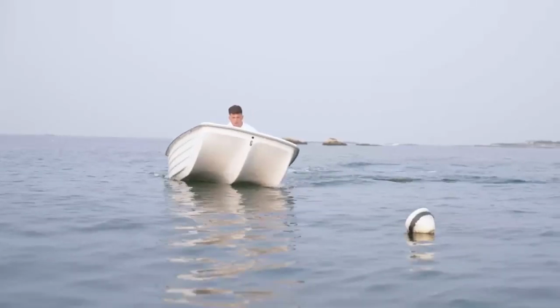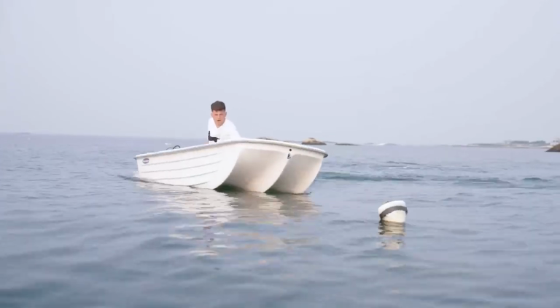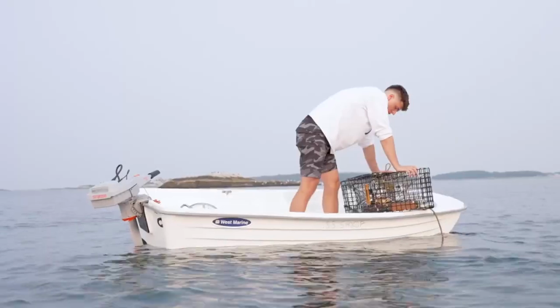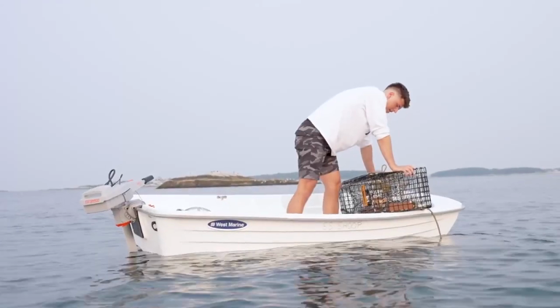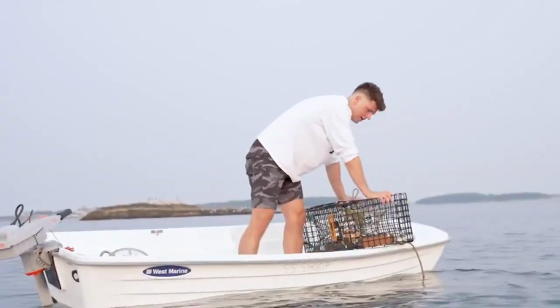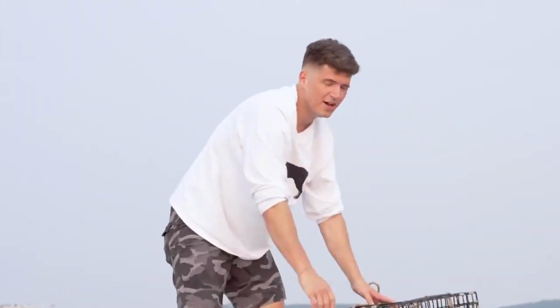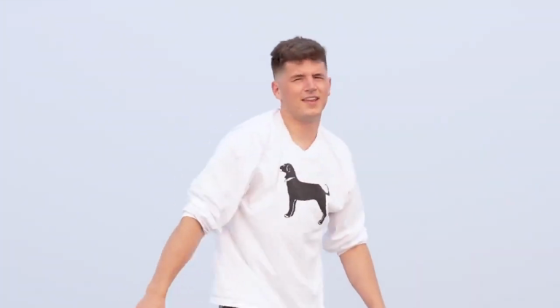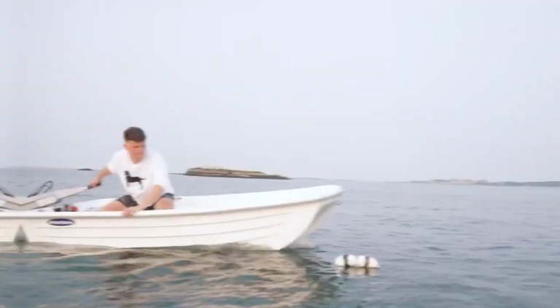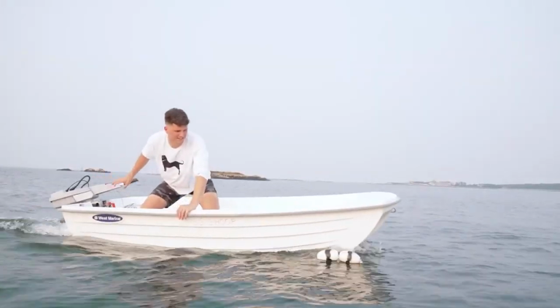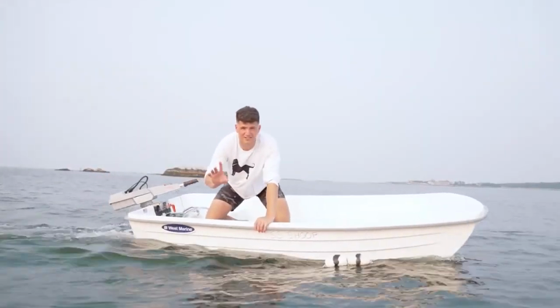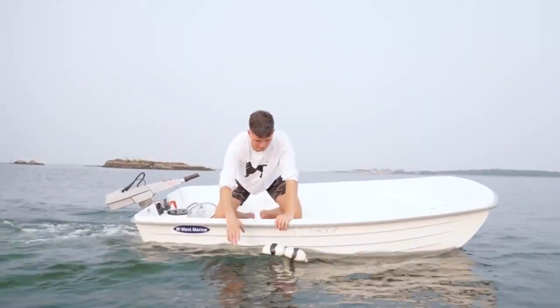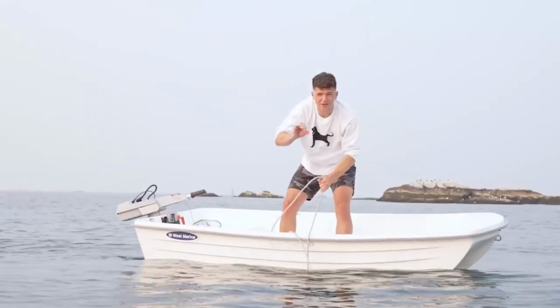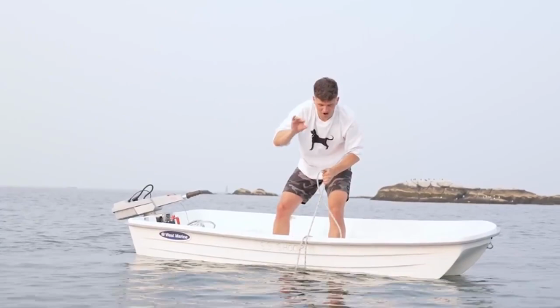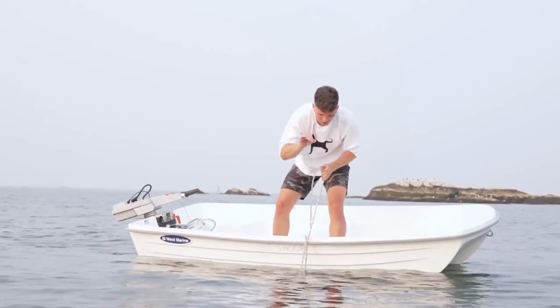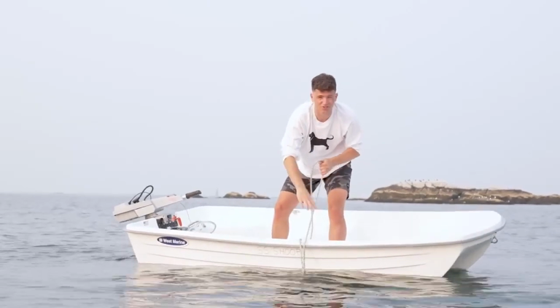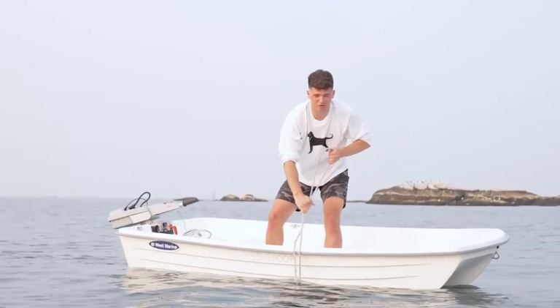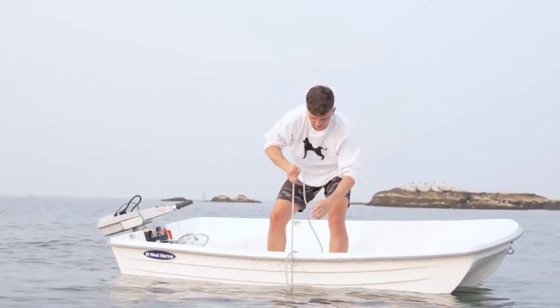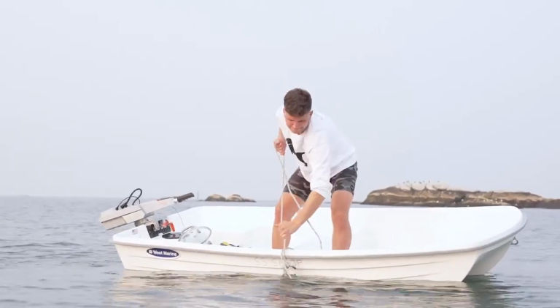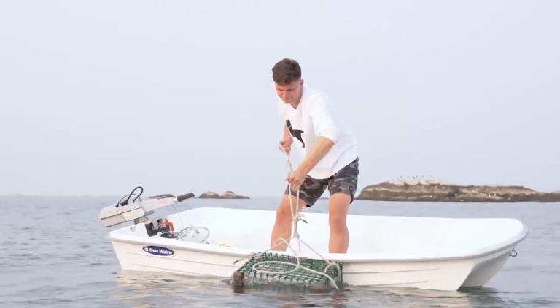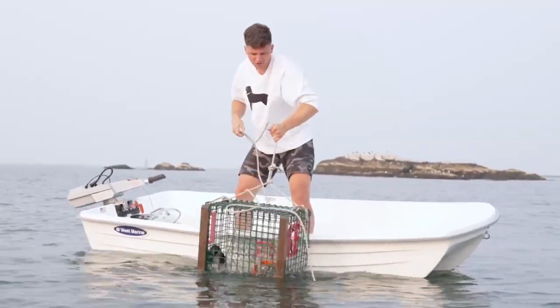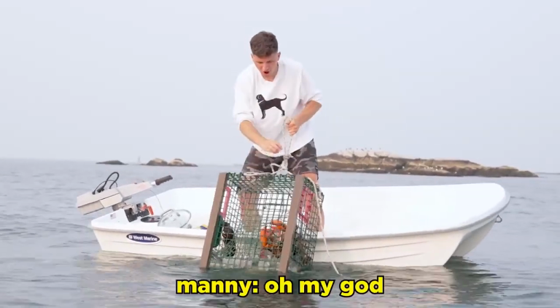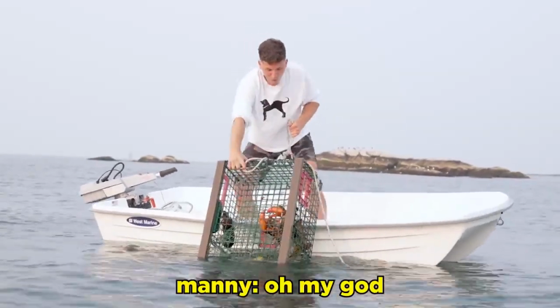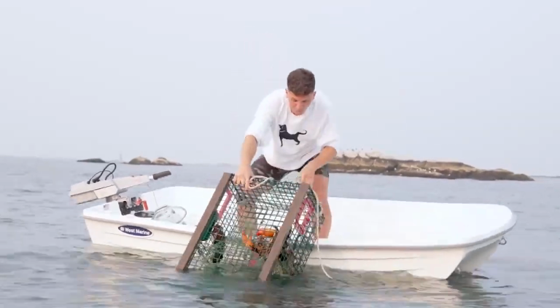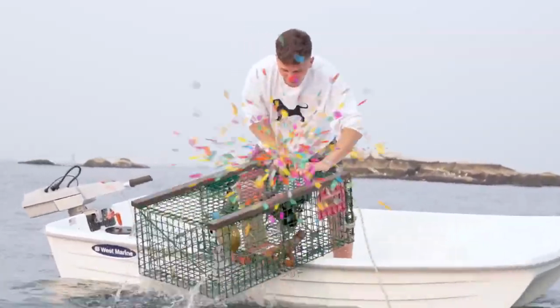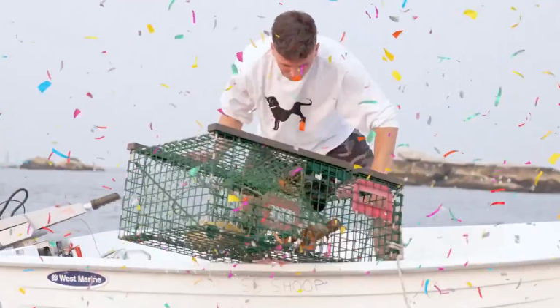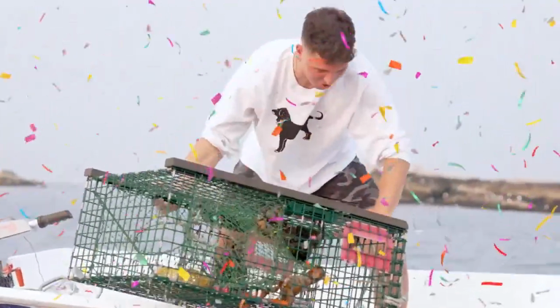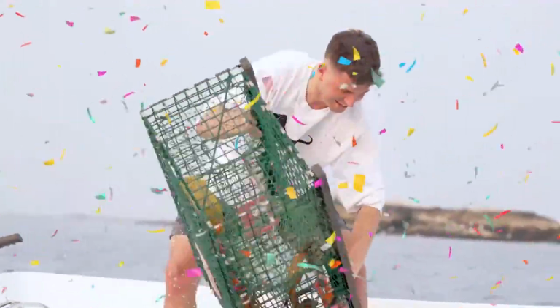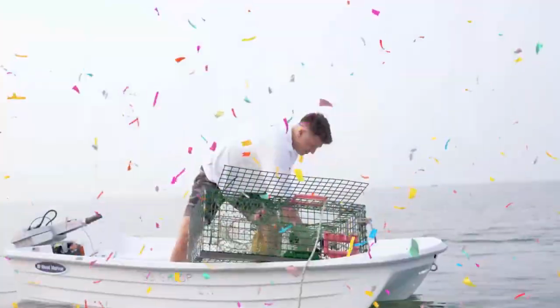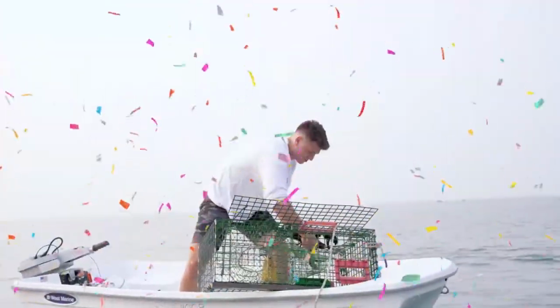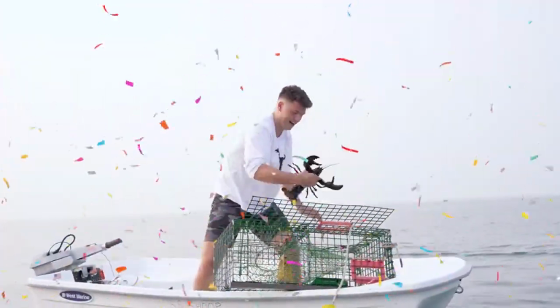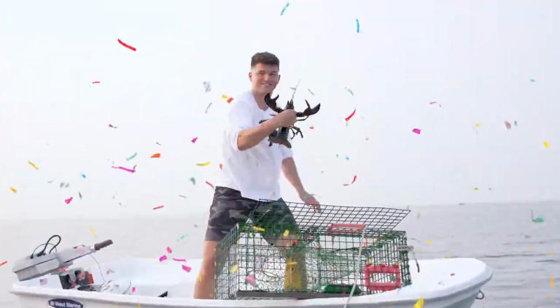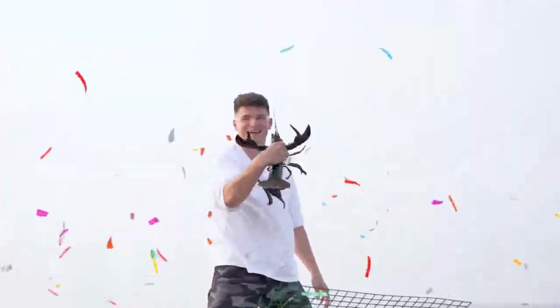Trap number four — crabs again. This is our last hope. Everything rides on what is in this trap right now. Oh my god — we got three! The lobster gods were looking out for us today, Manny.